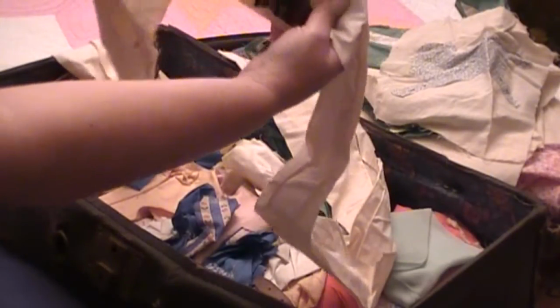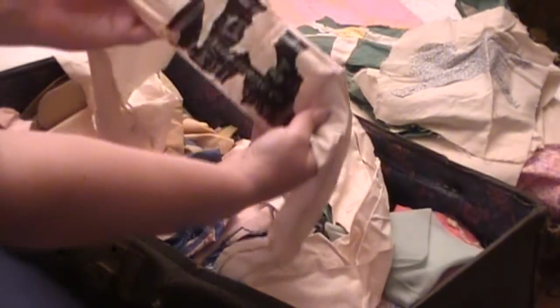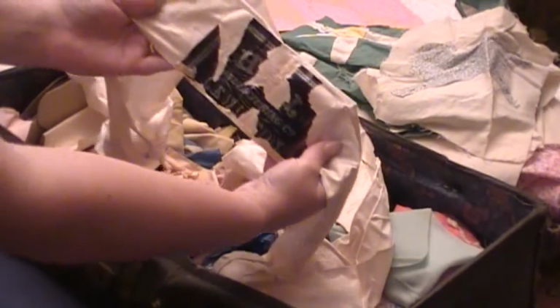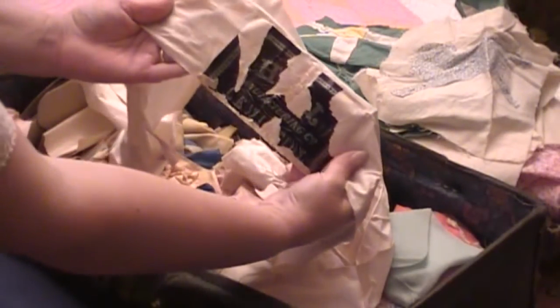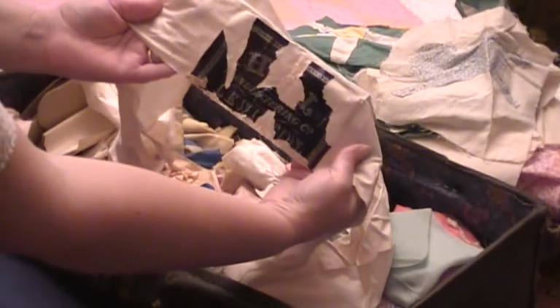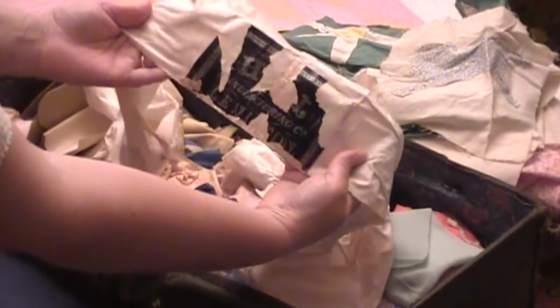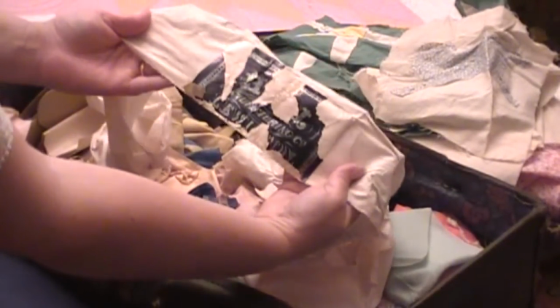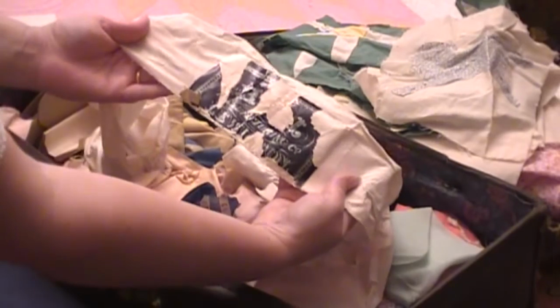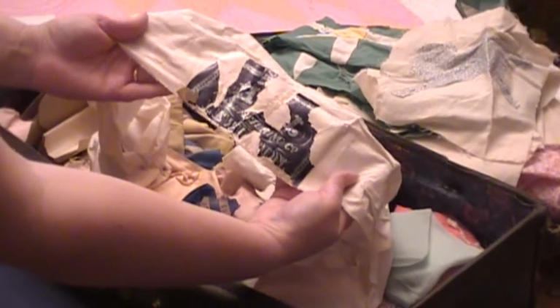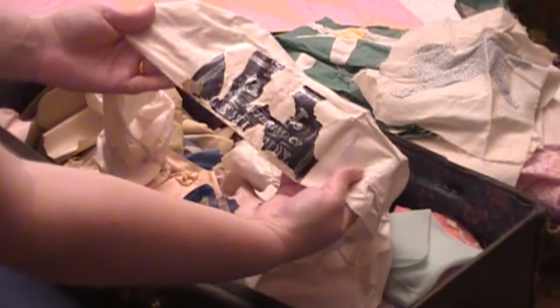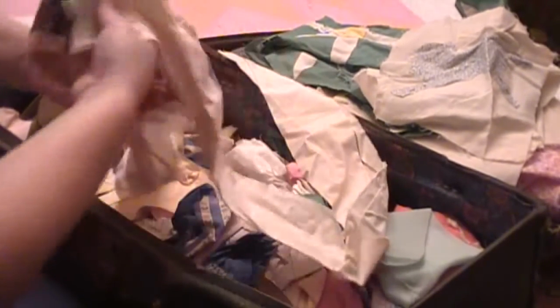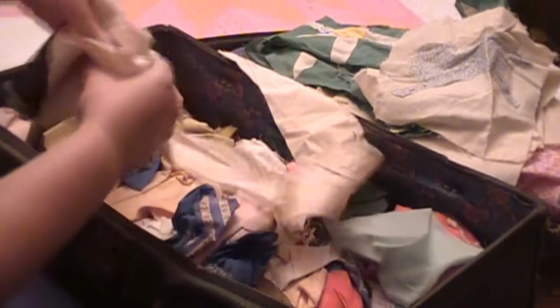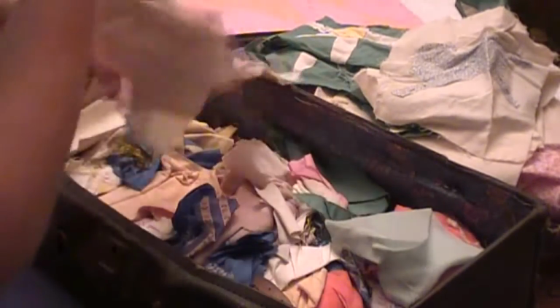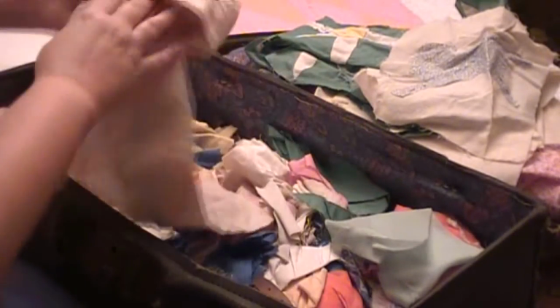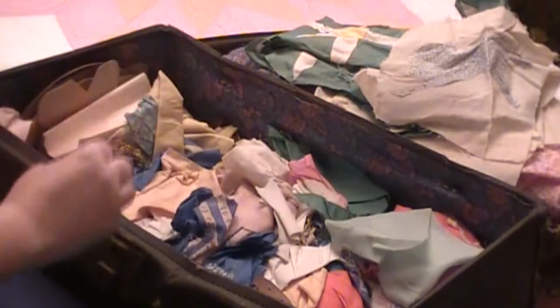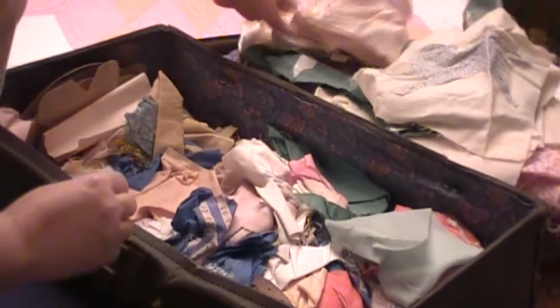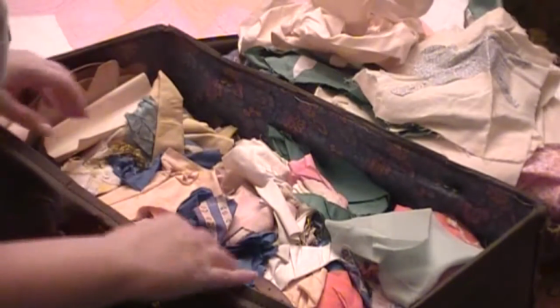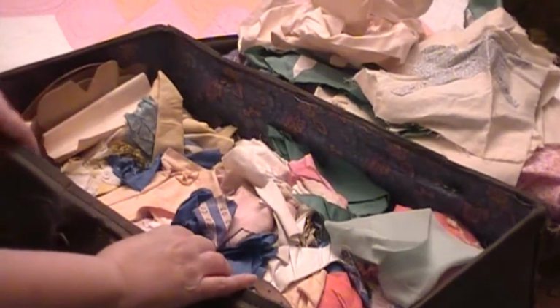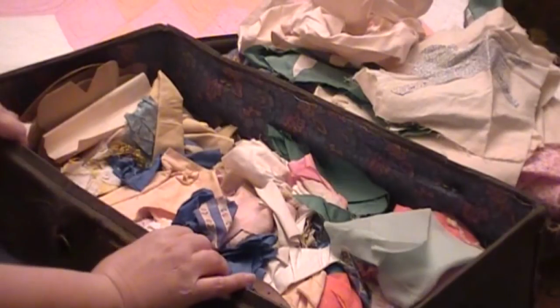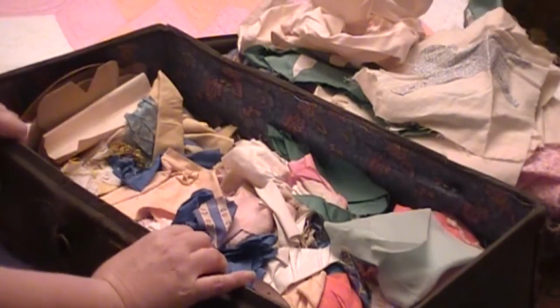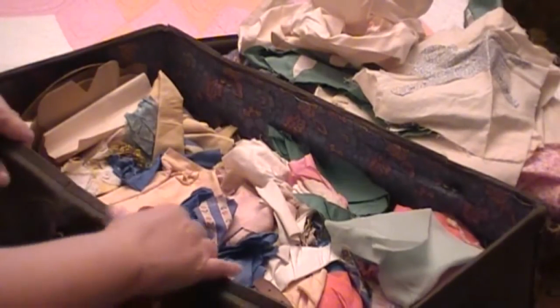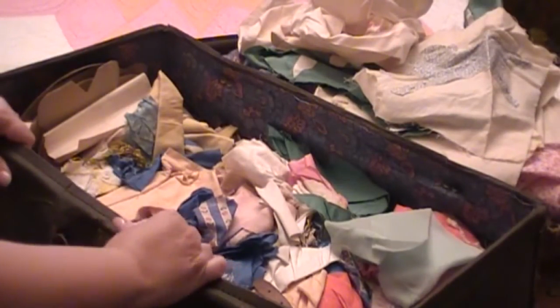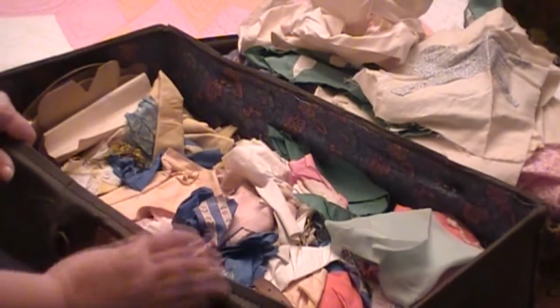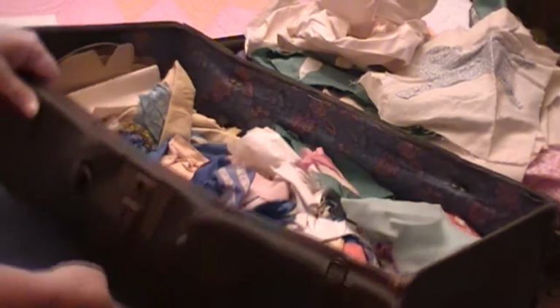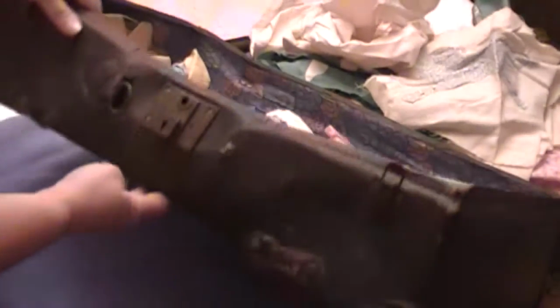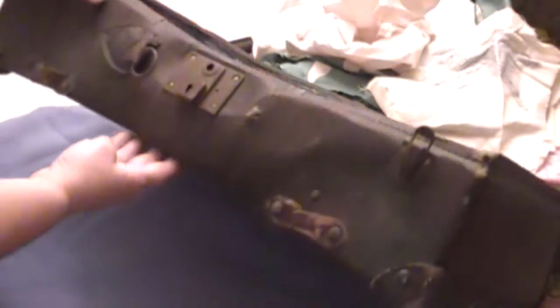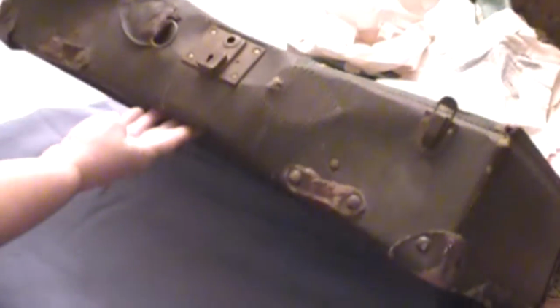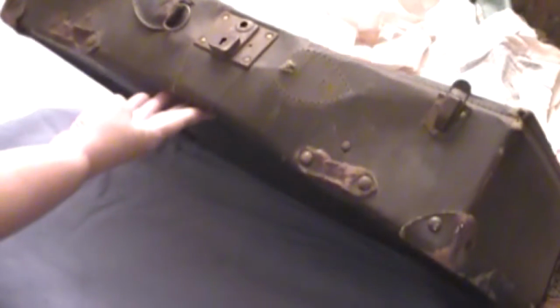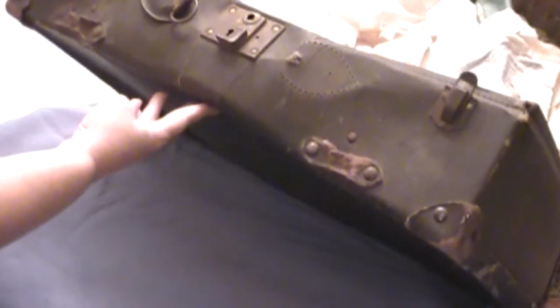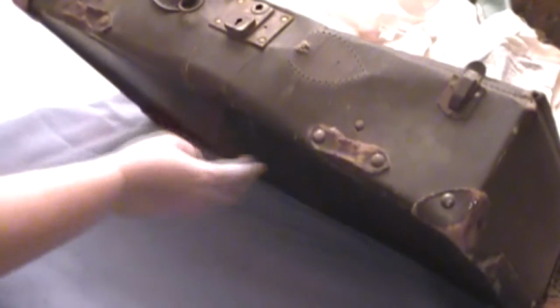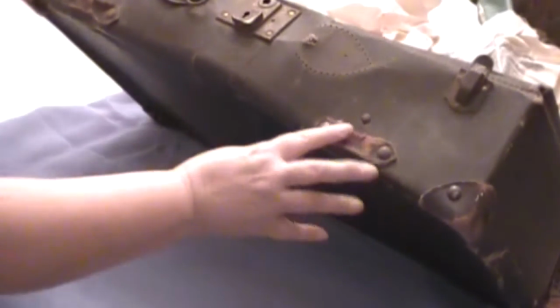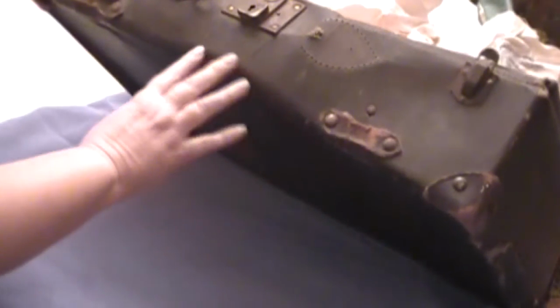Sorry, I wasn't holding the camera properly — part of the label is missing. You can see the front of this and how old it is.